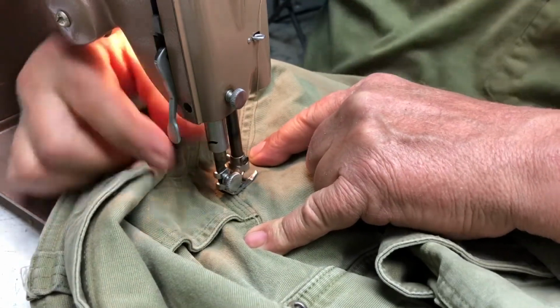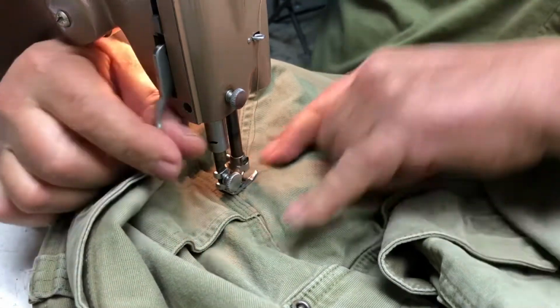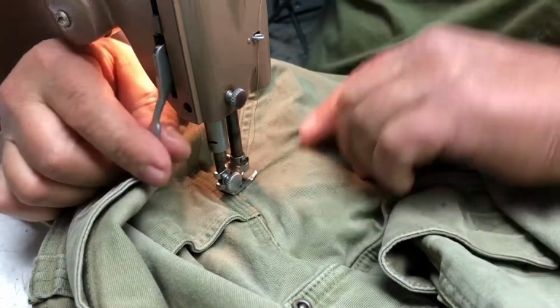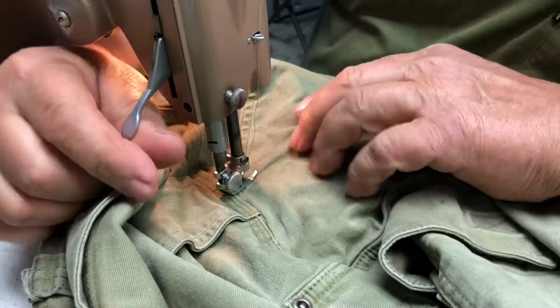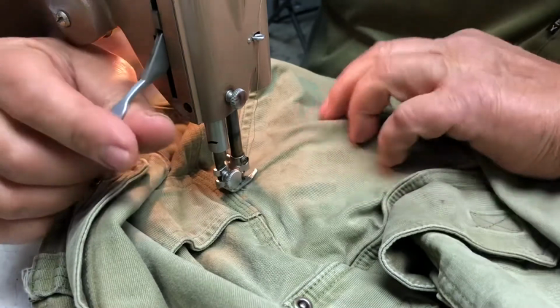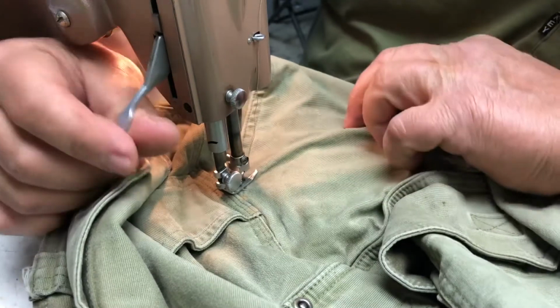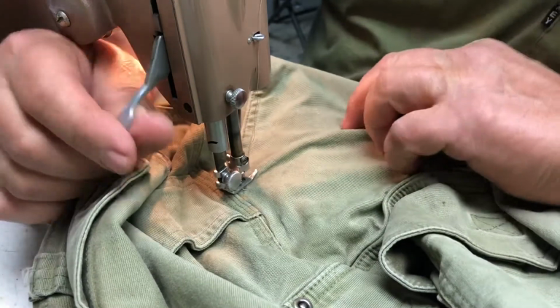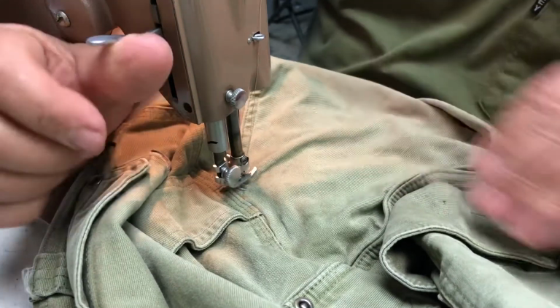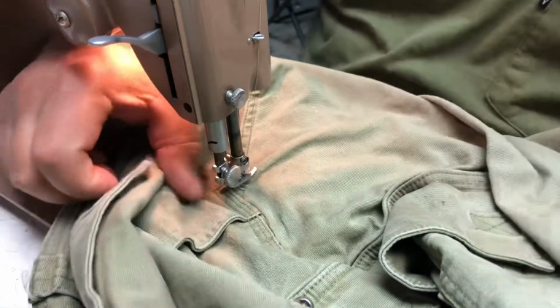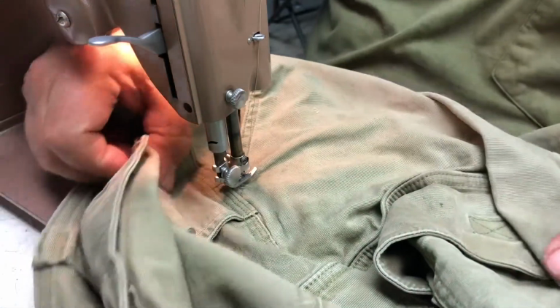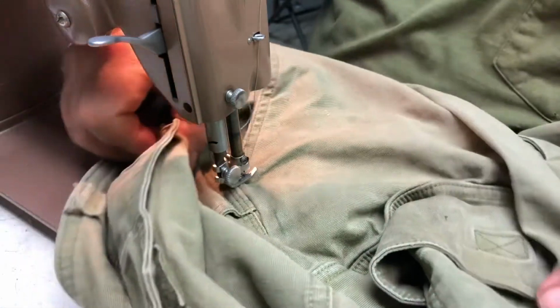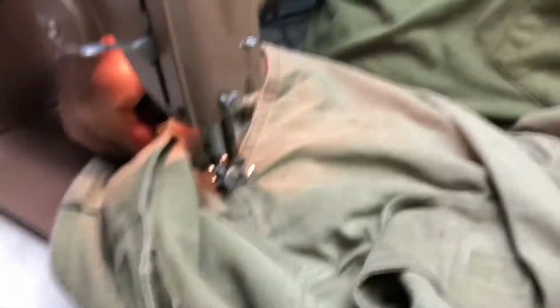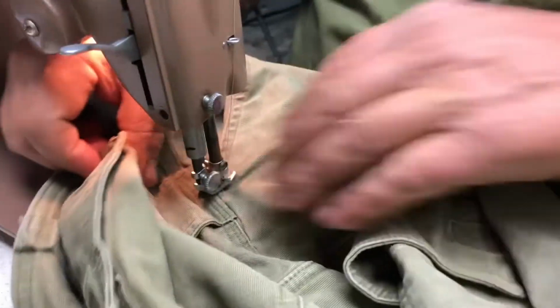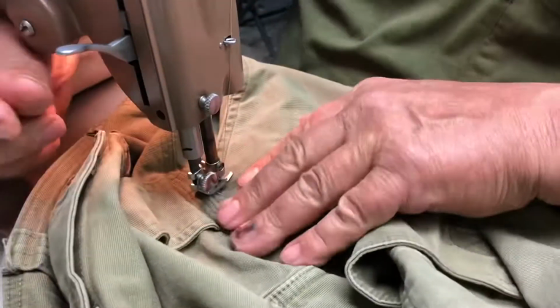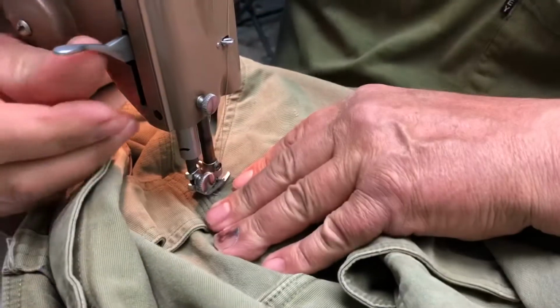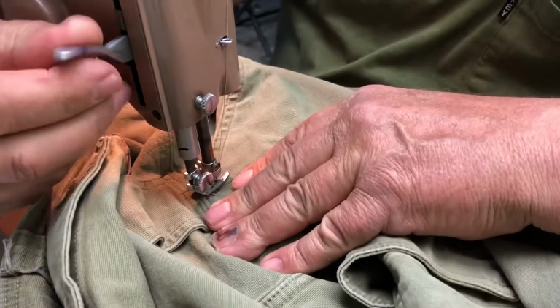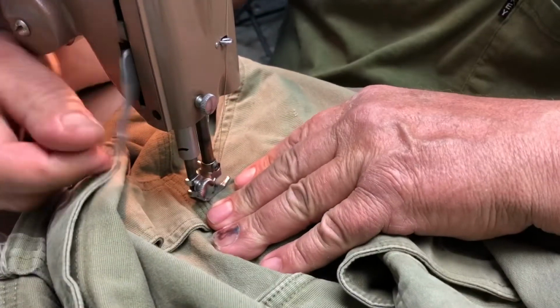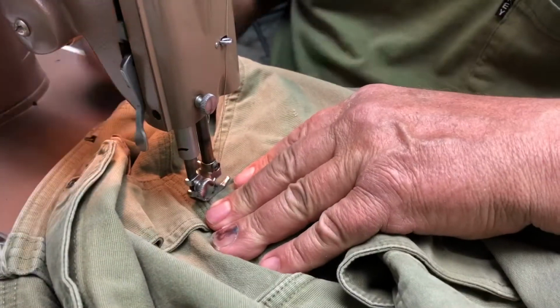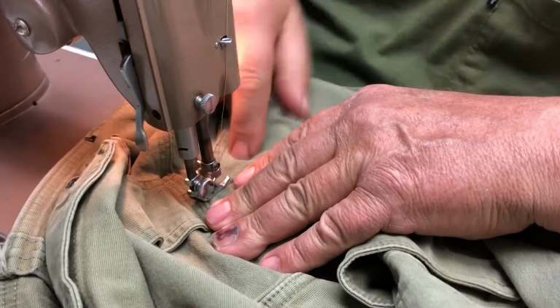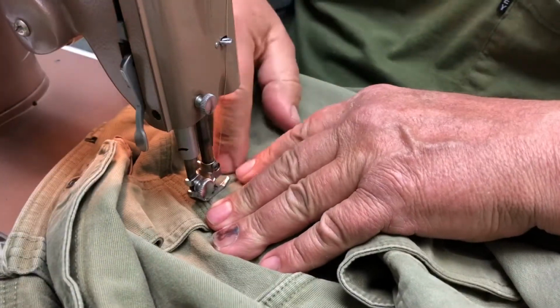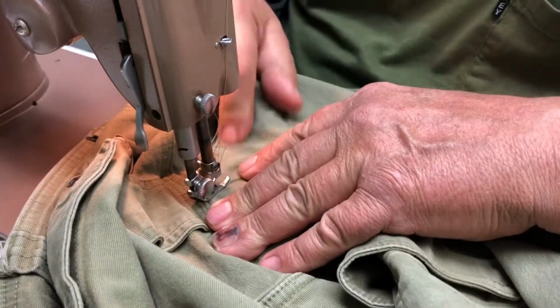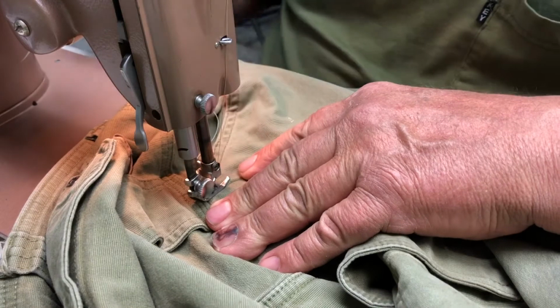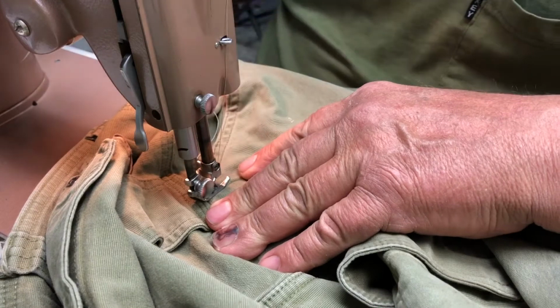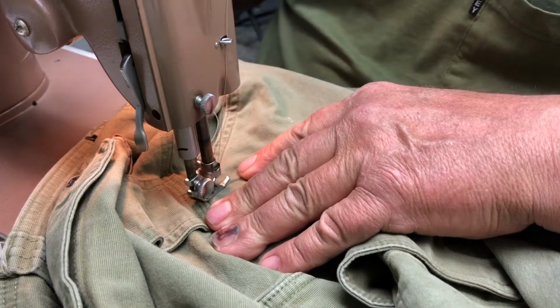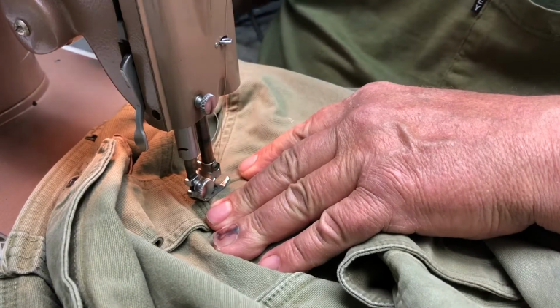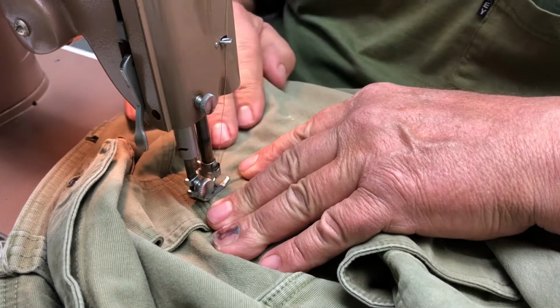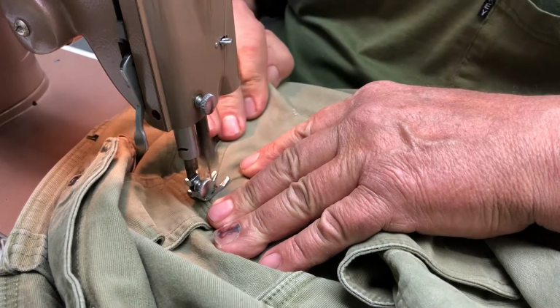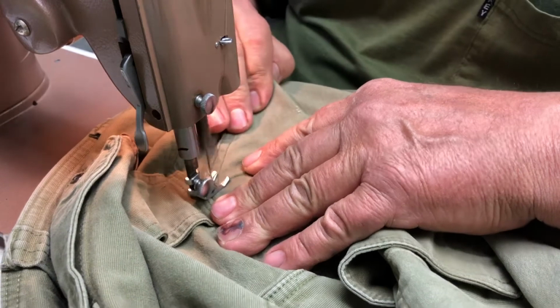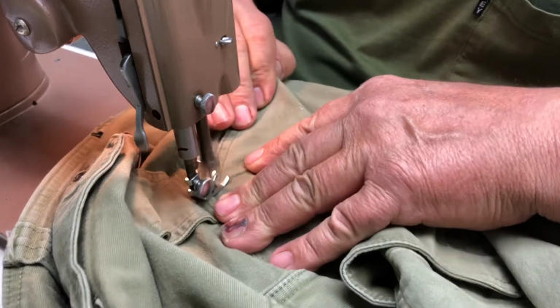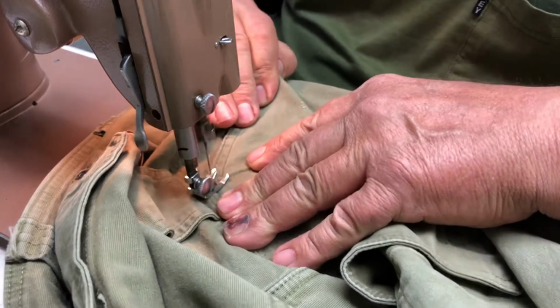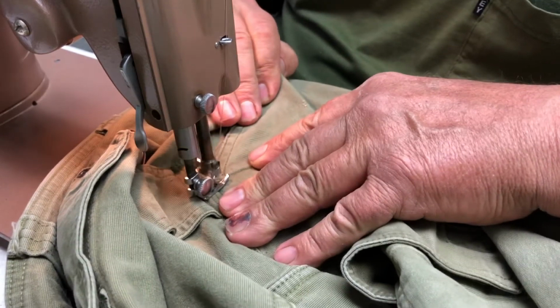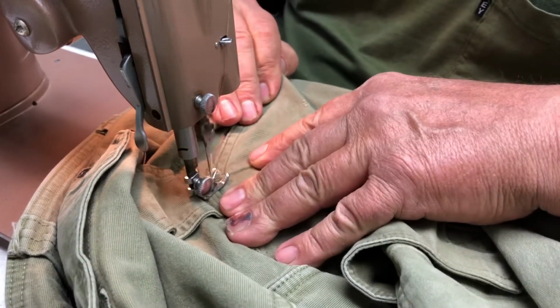One of the things you want to do when you turn the fabric is have your needle in the fabric to make sure your alignment is good.